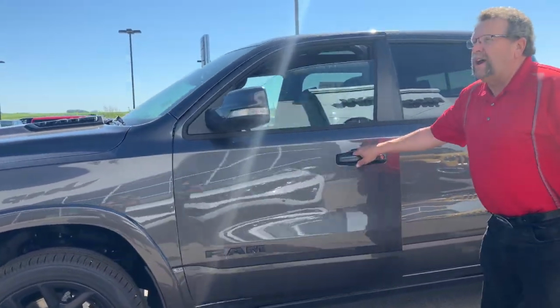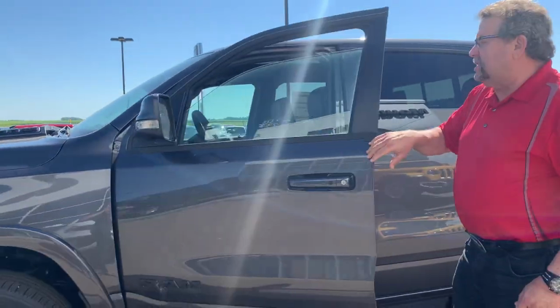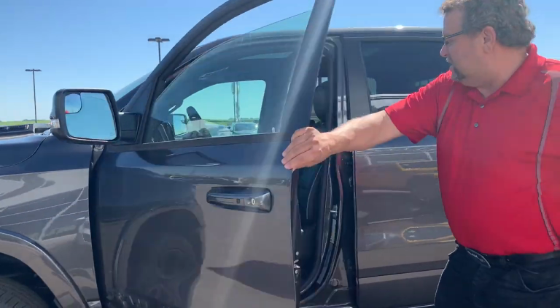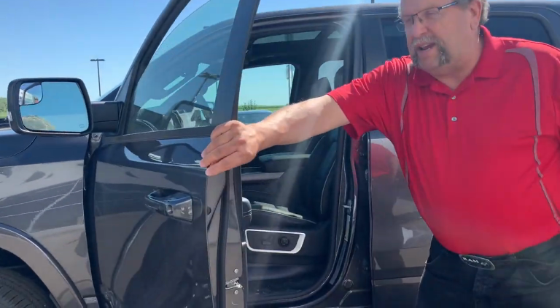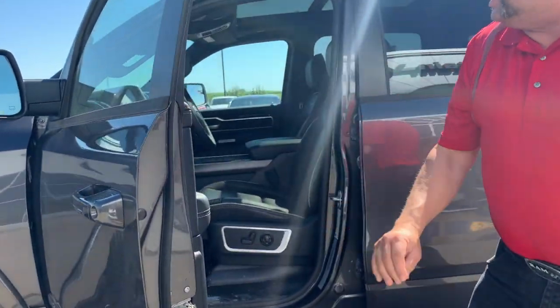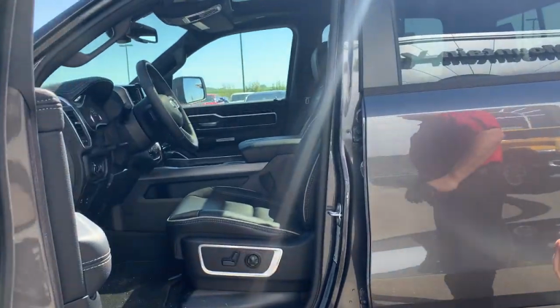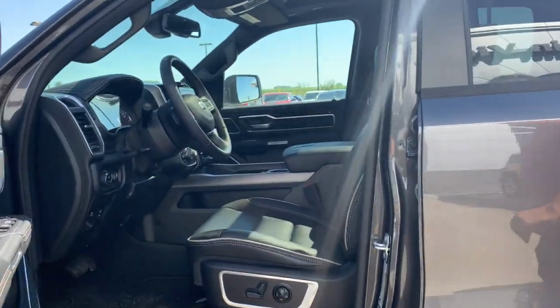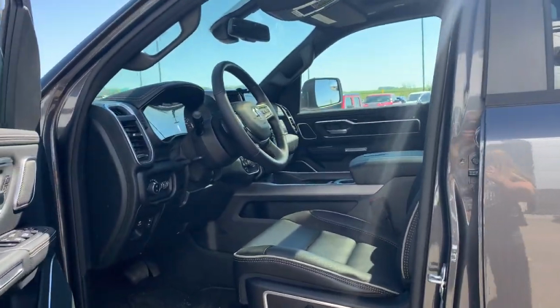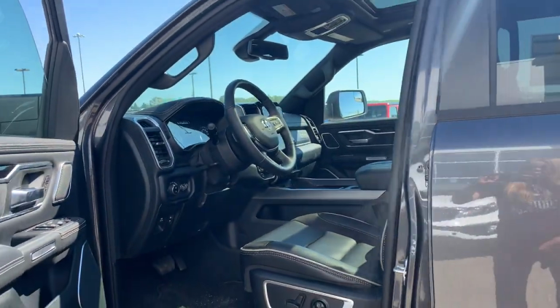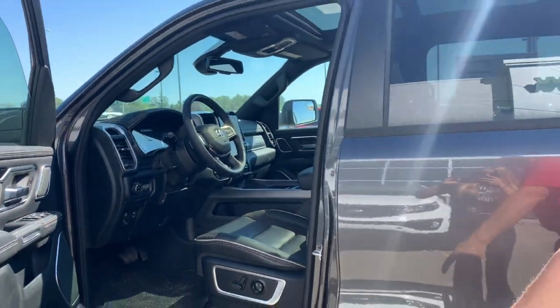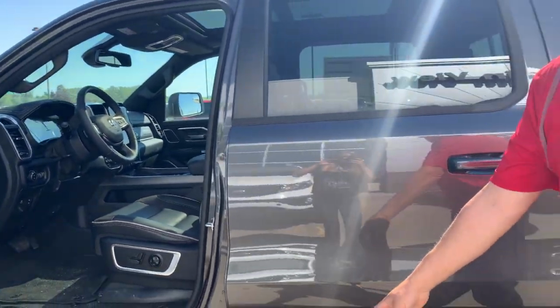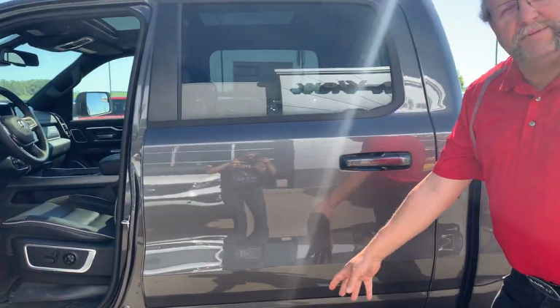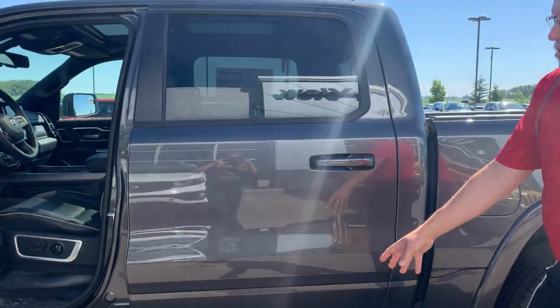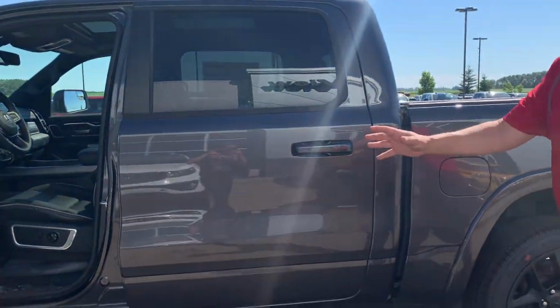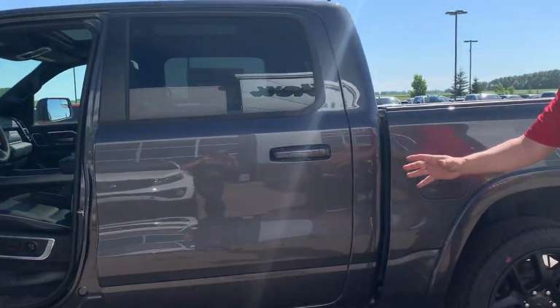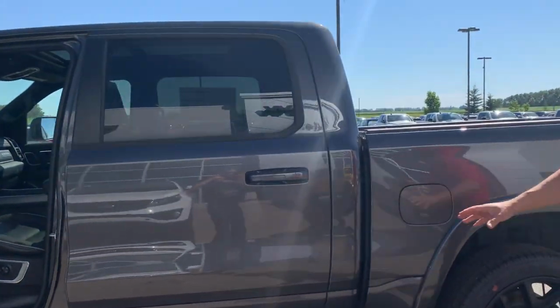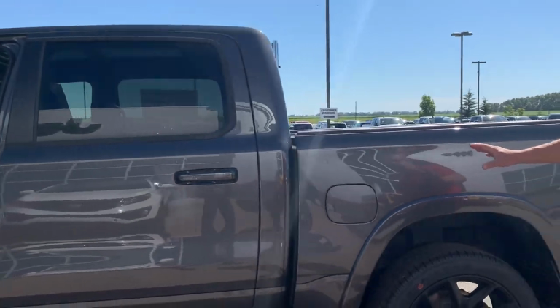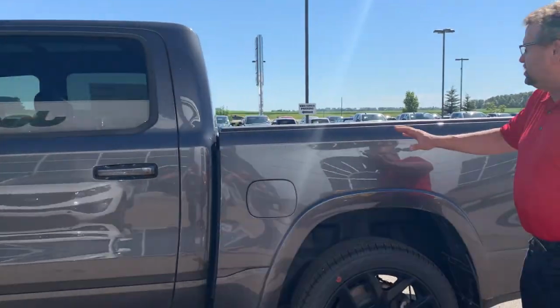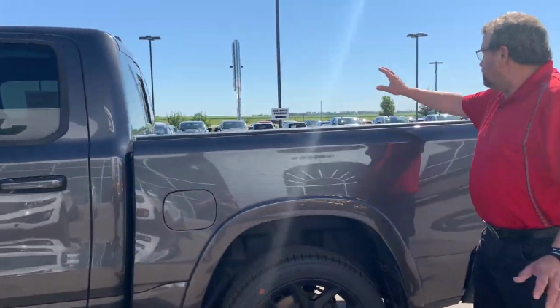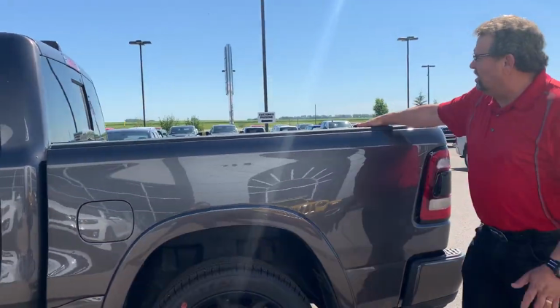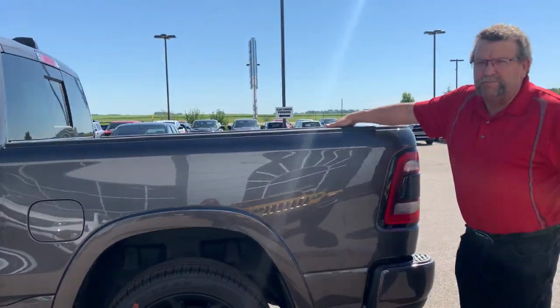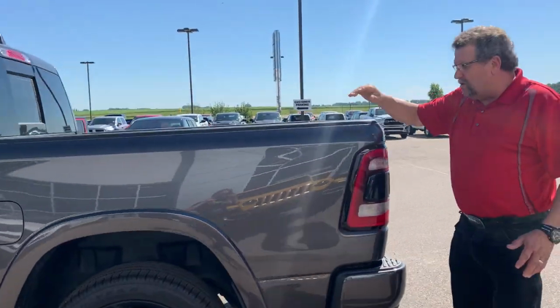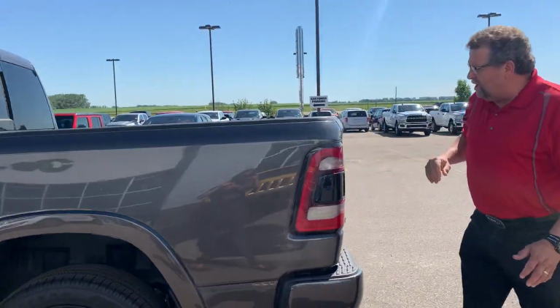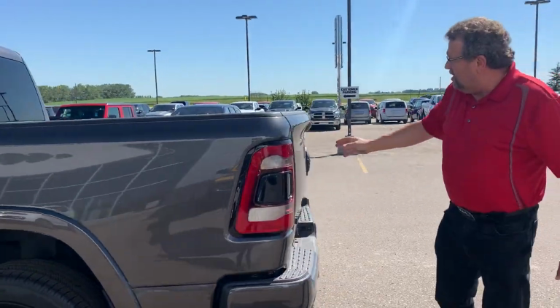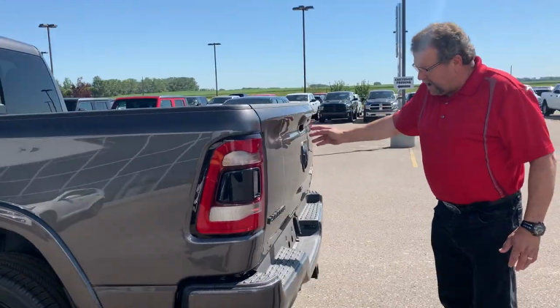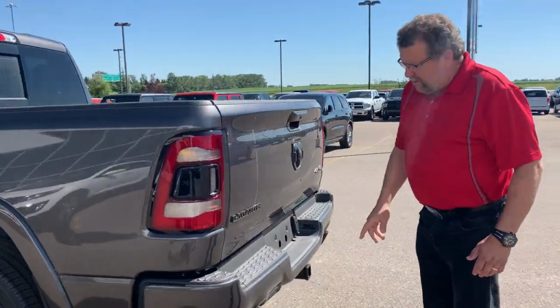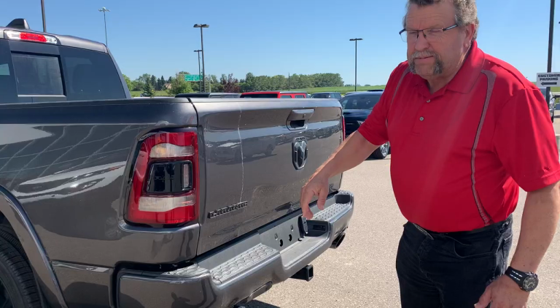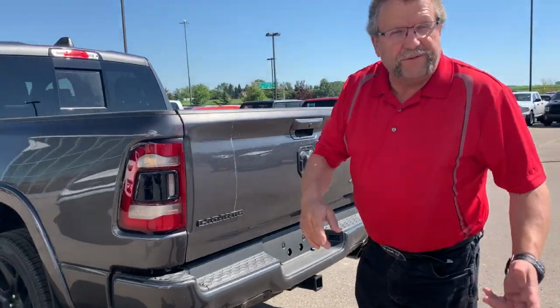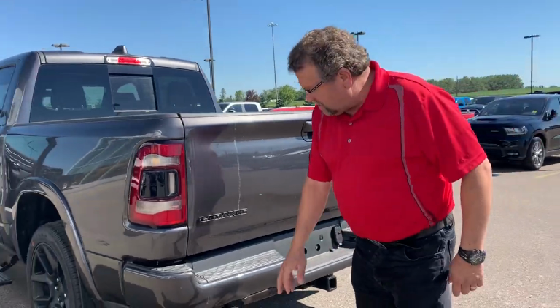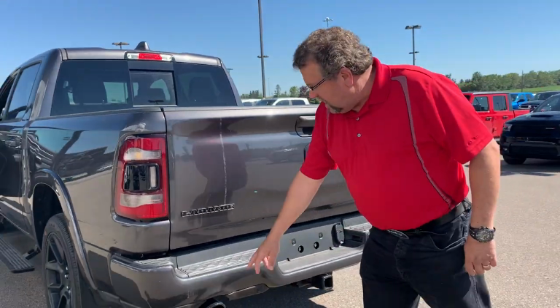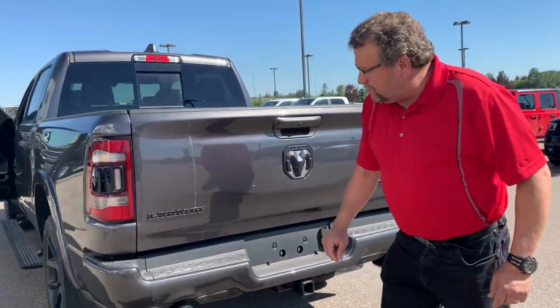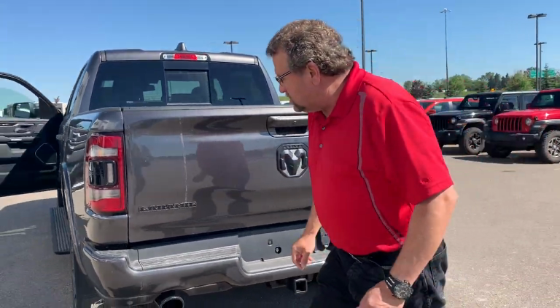Got the blind spot protection system, heated seats, cooled seats, 12-inch screen, and power side steps that come out. Totally awesome — I do love this look. It's got your spray liner already in there, backup camera, backup sensors, front sensors. I love the black exhaust.